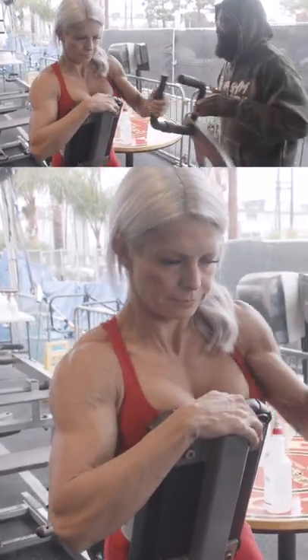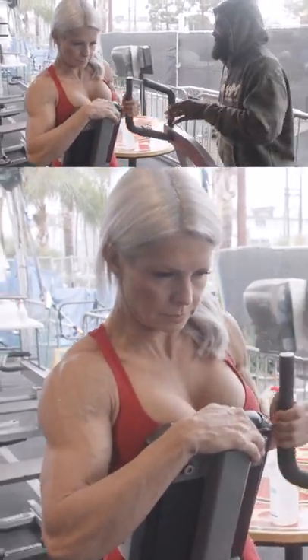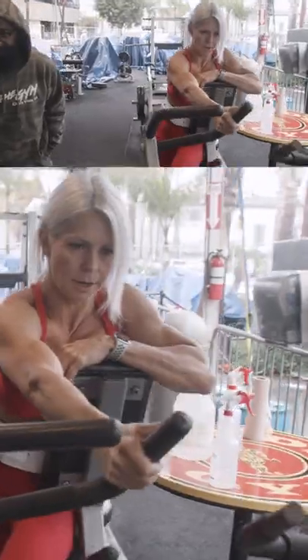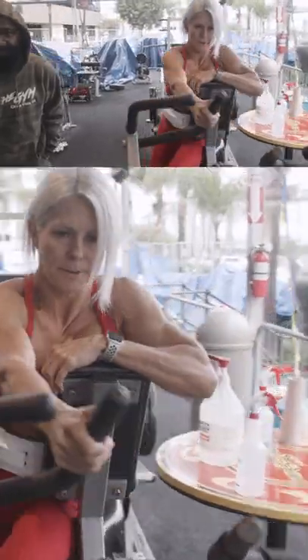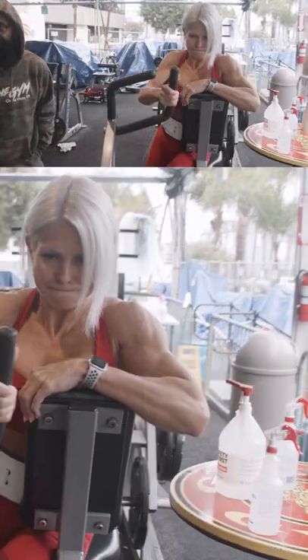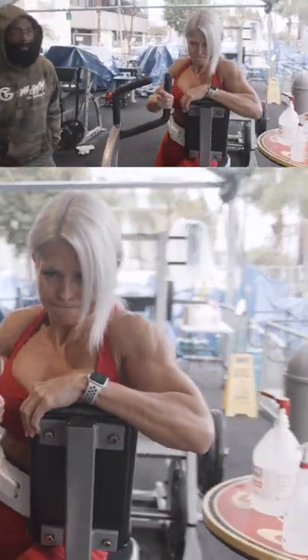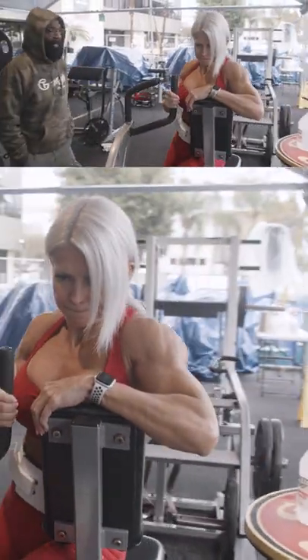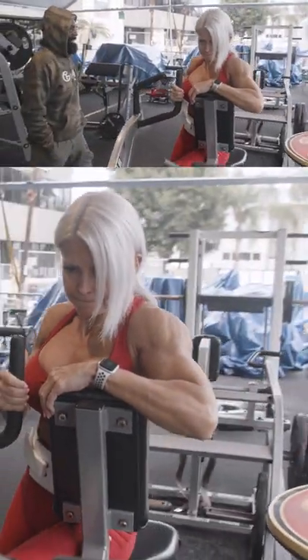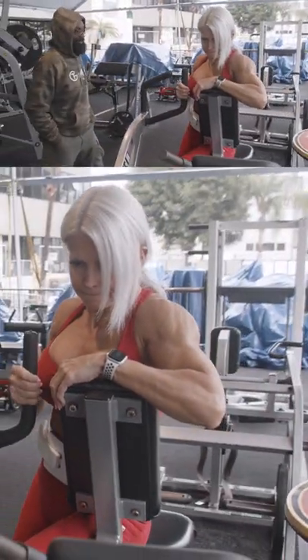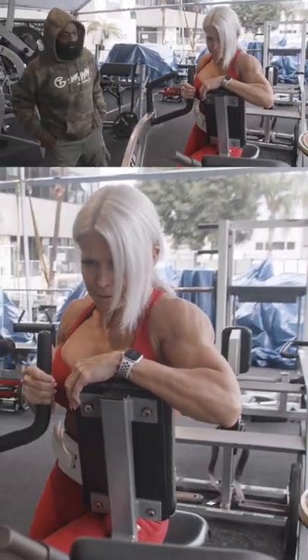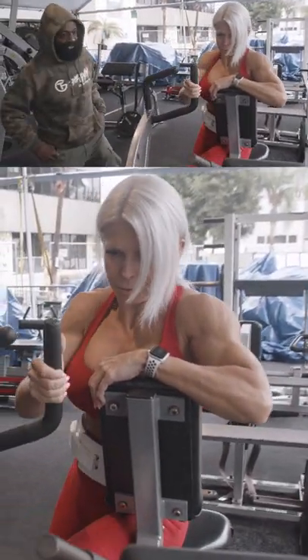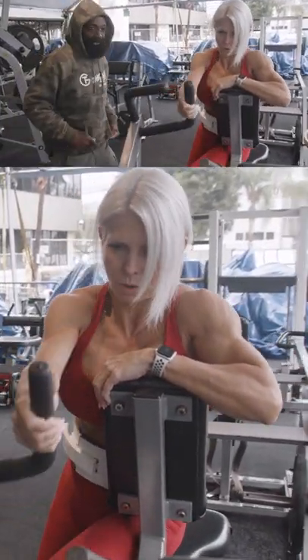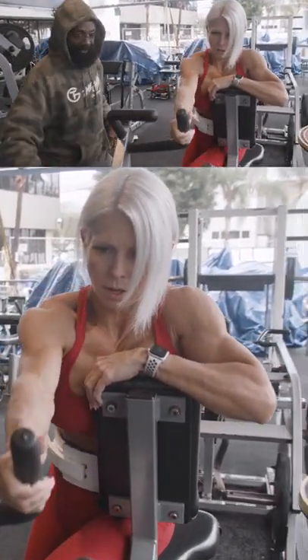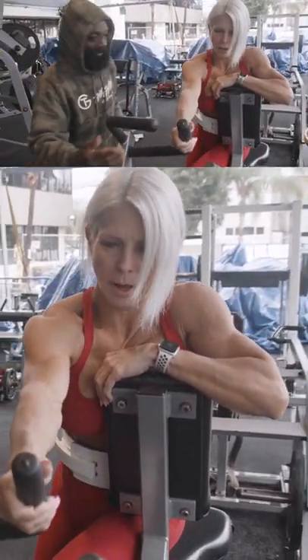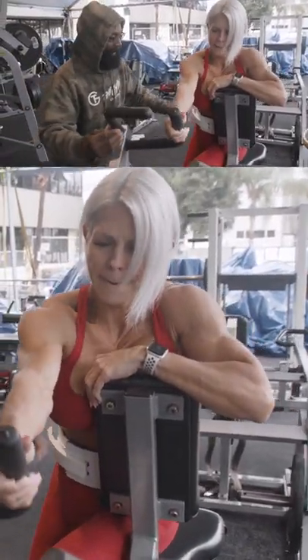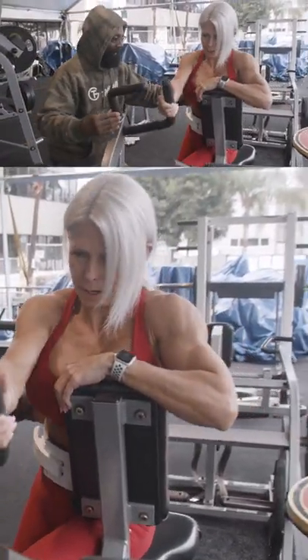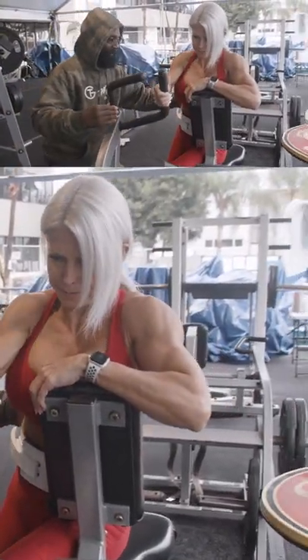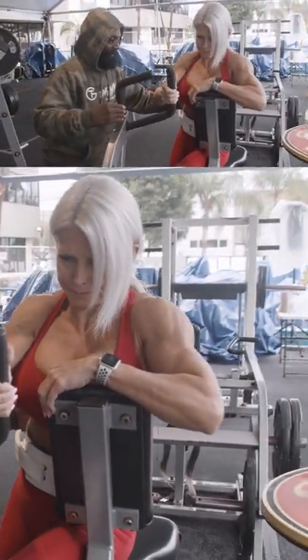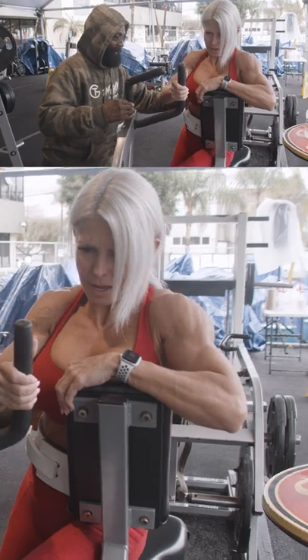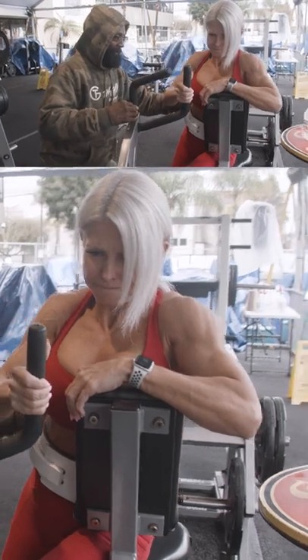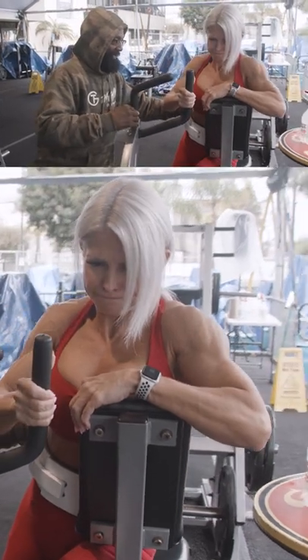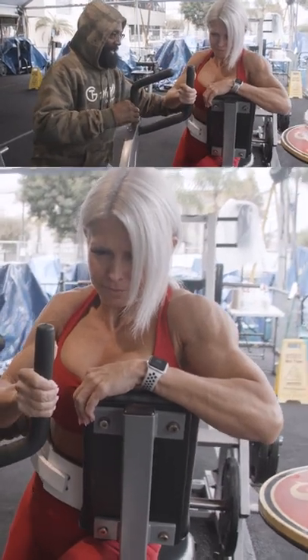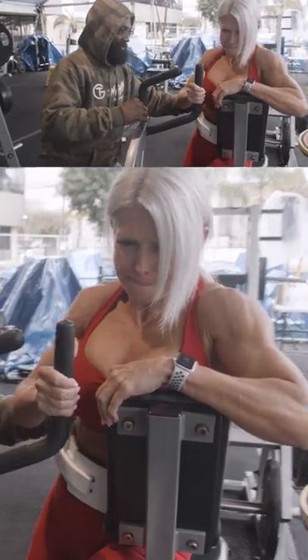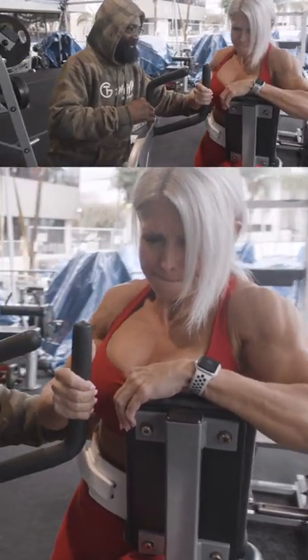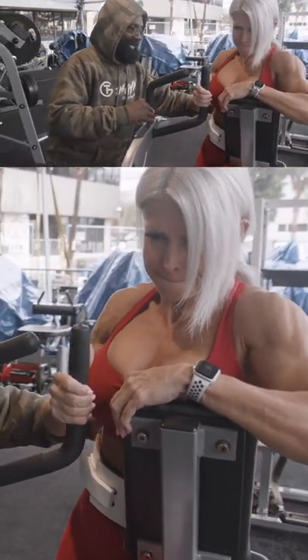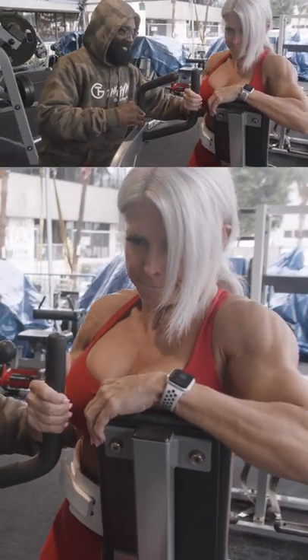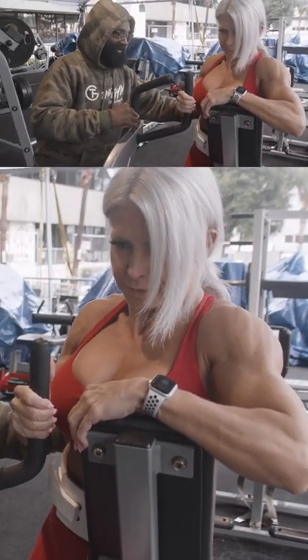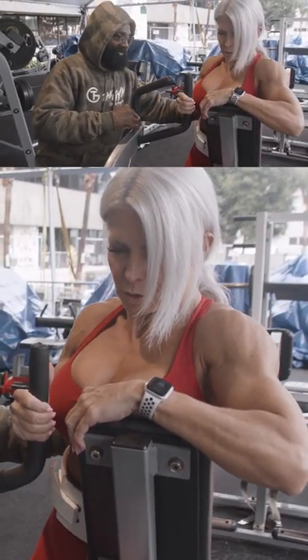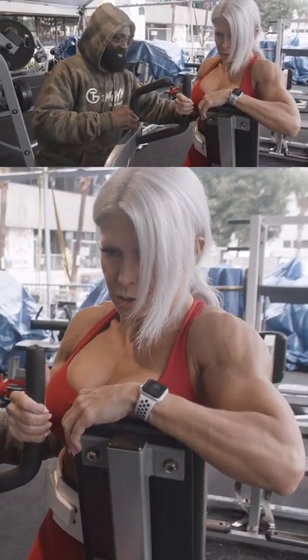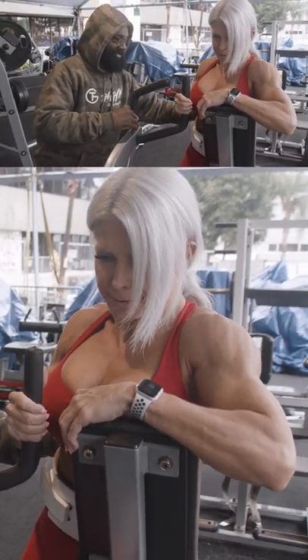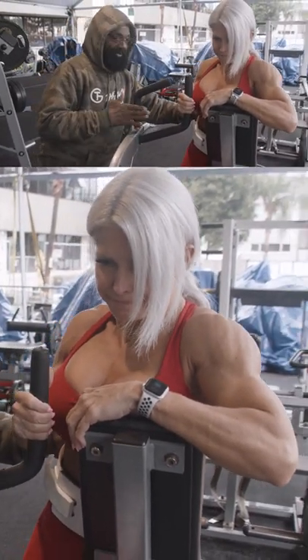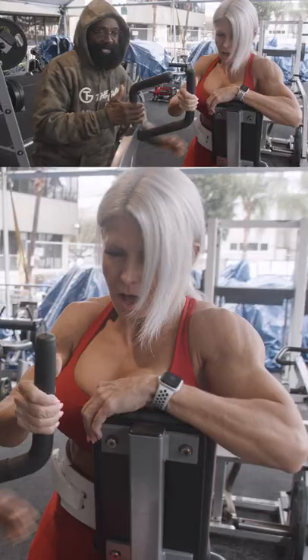Two. And now one, you're going to hold the last one. Four, four, four. Shoulders back. There you go. Squeeze your back.